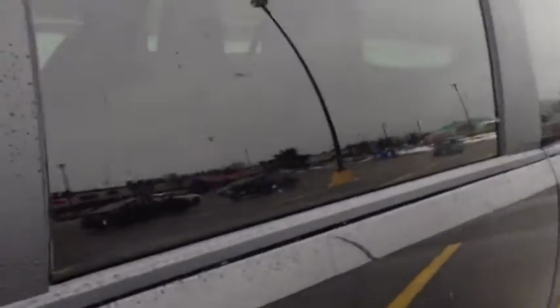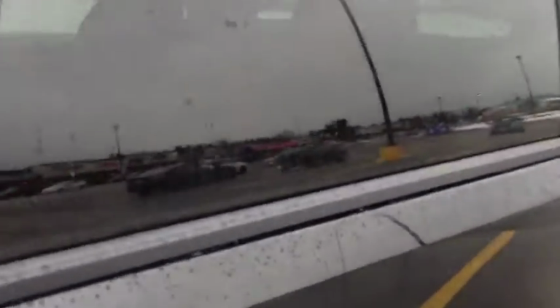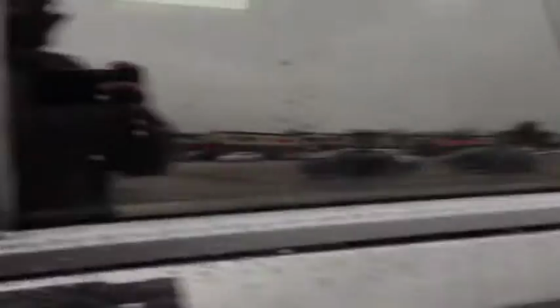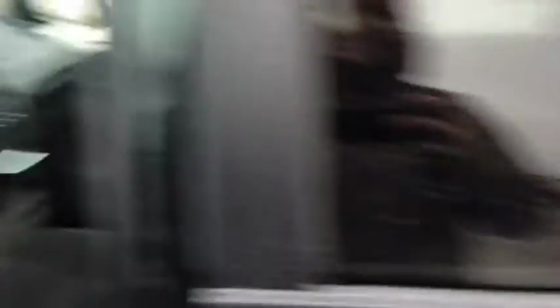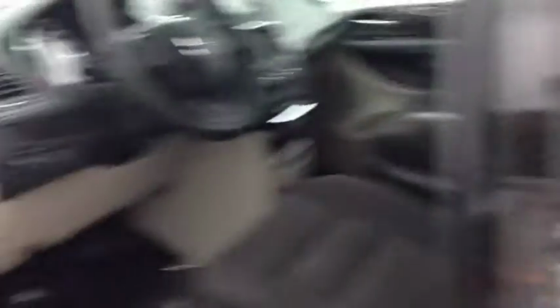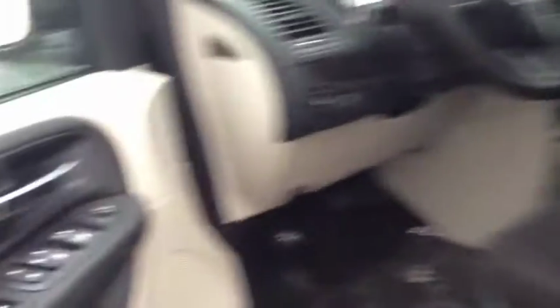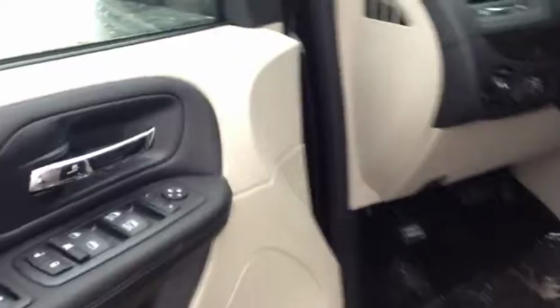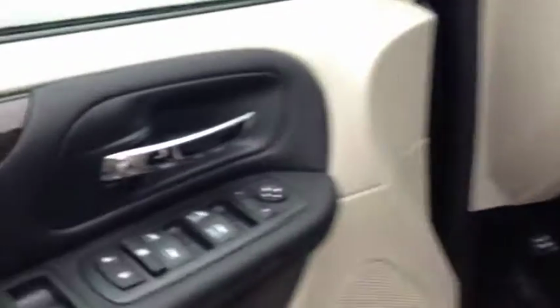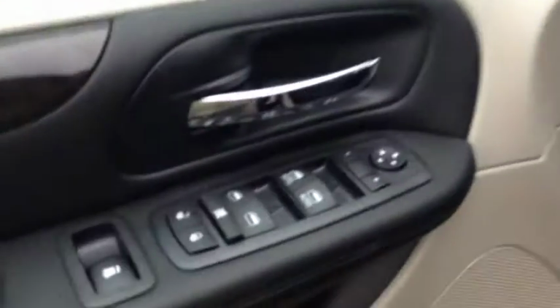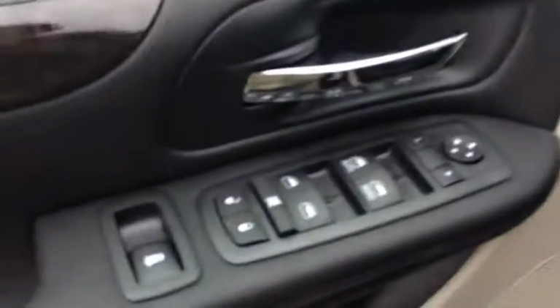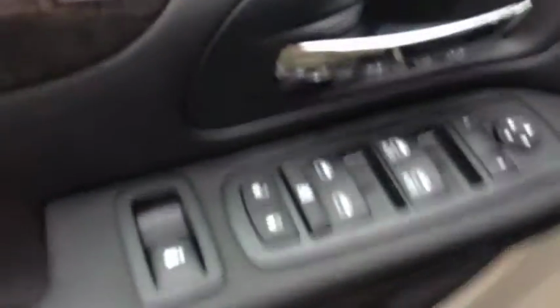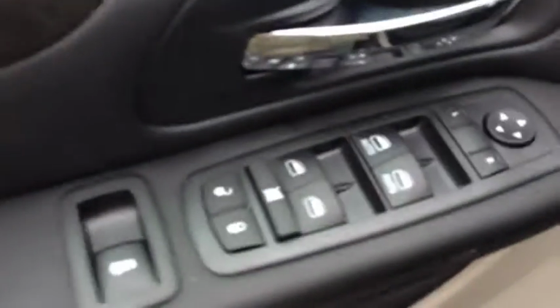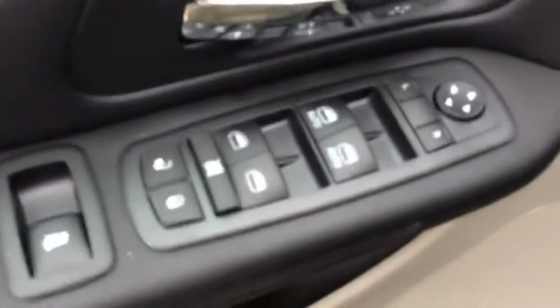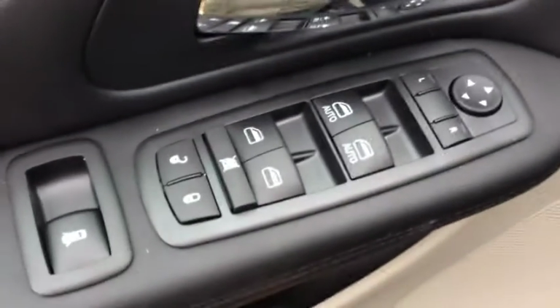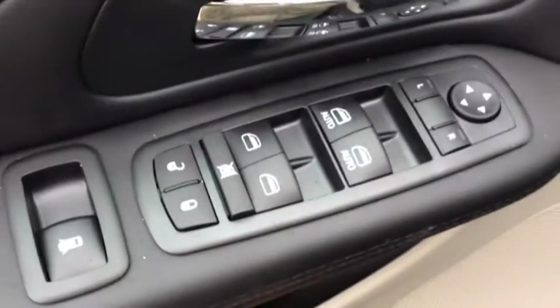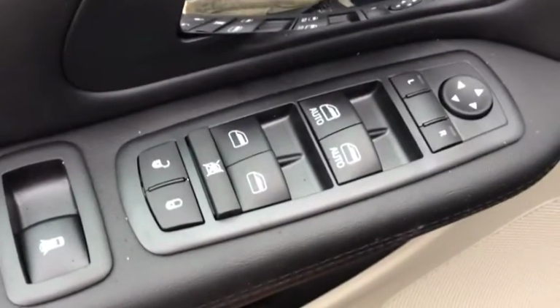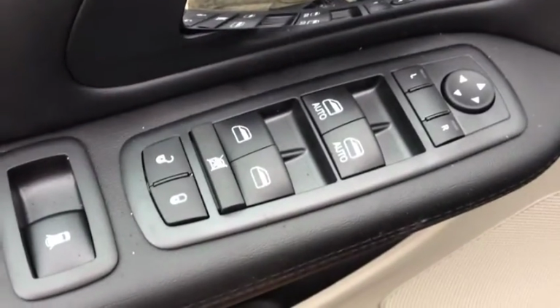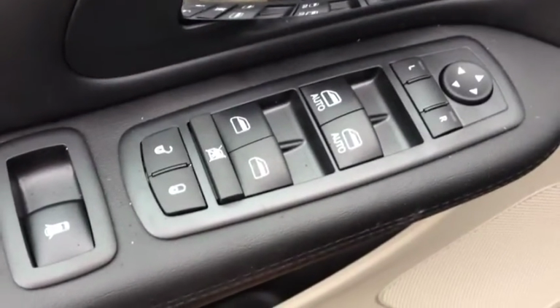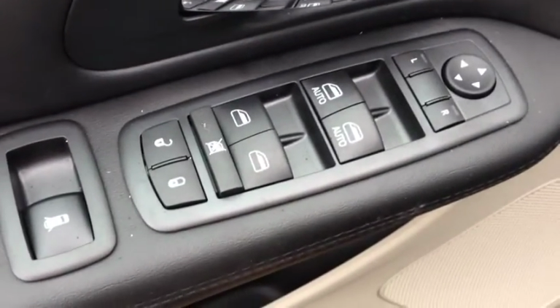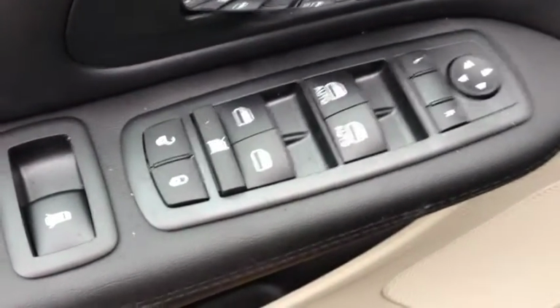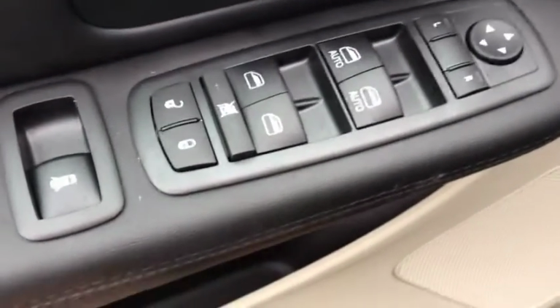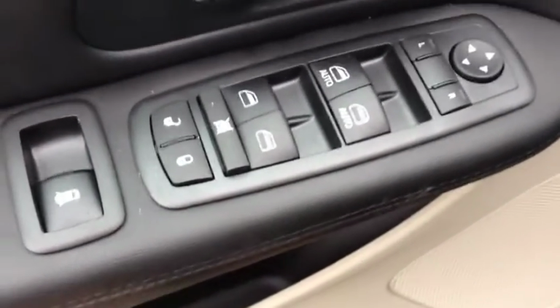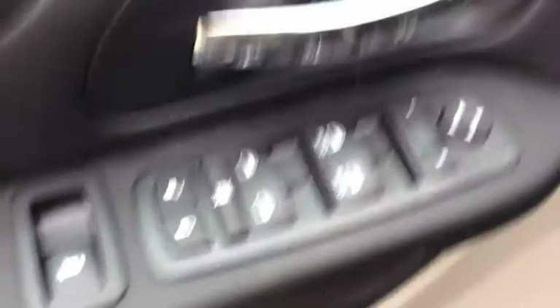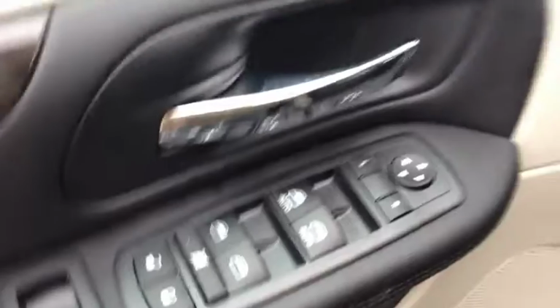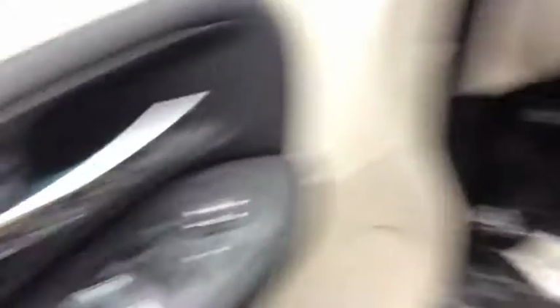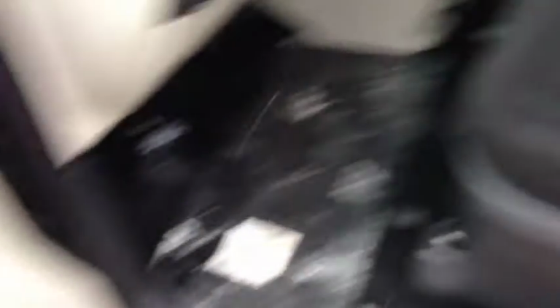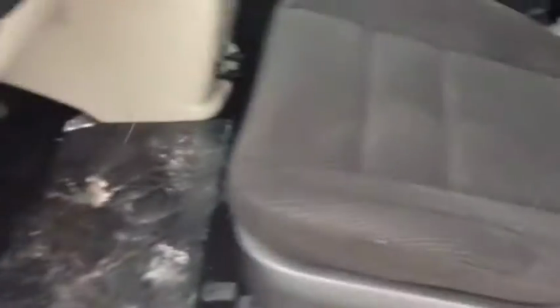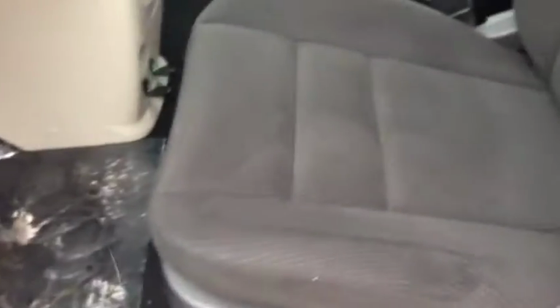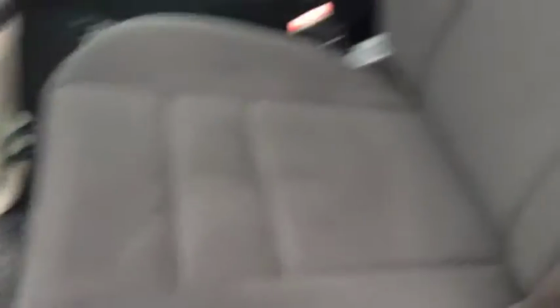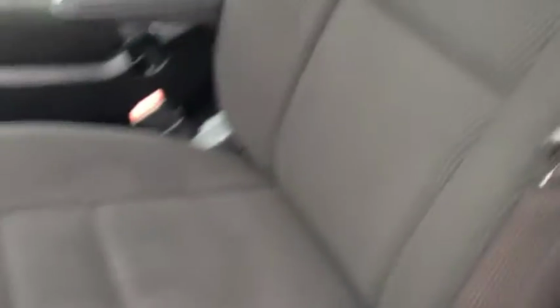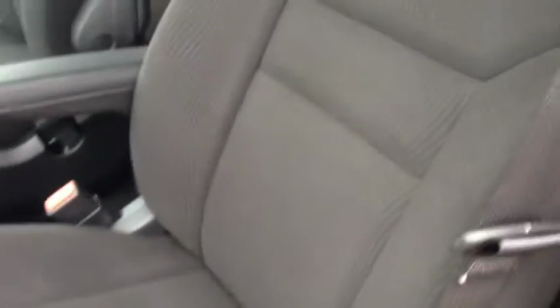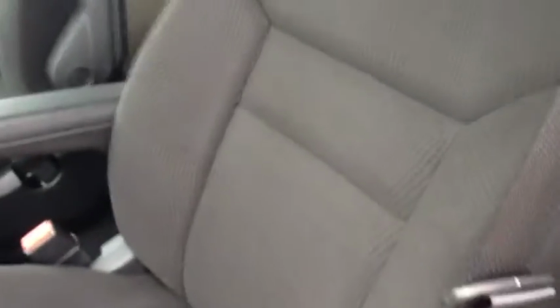On the inside, we have power windows all the way around, power mirrors, power locks, and a beautiful black cloth interior.